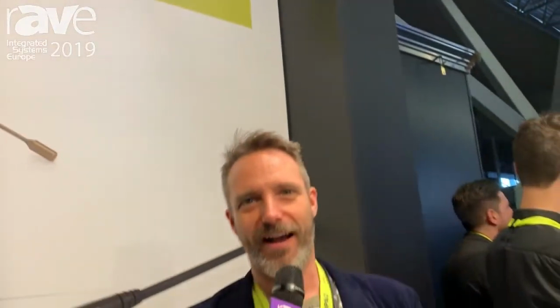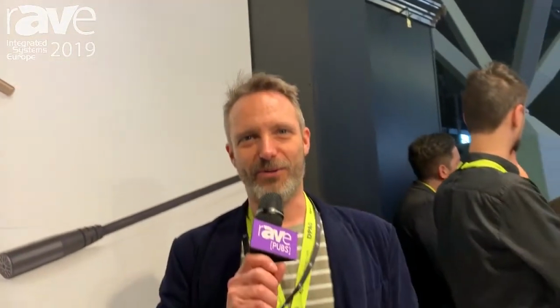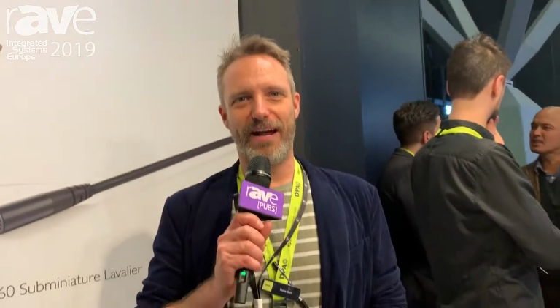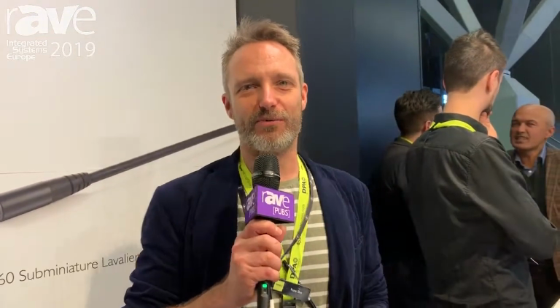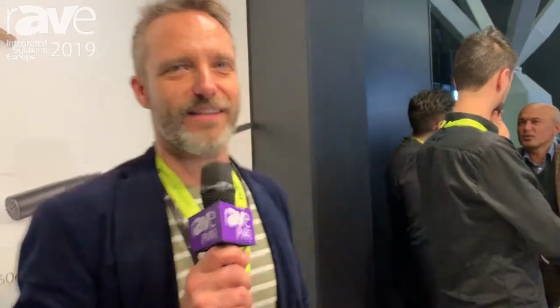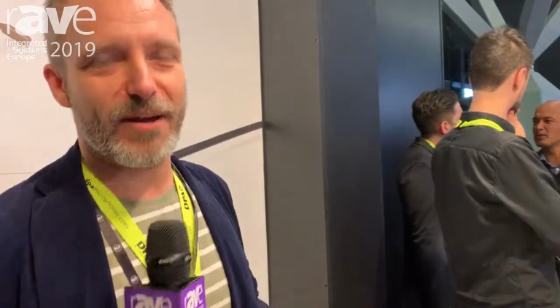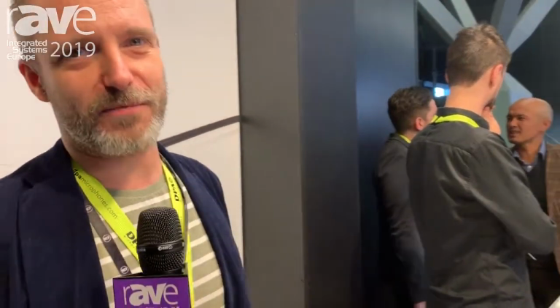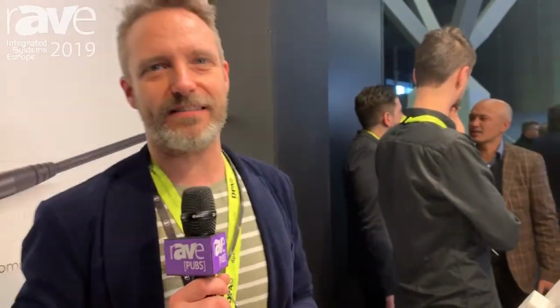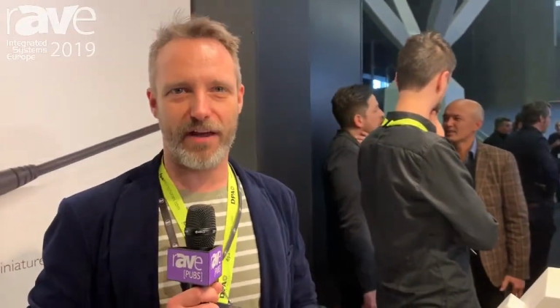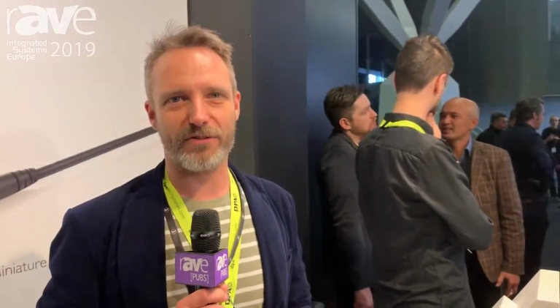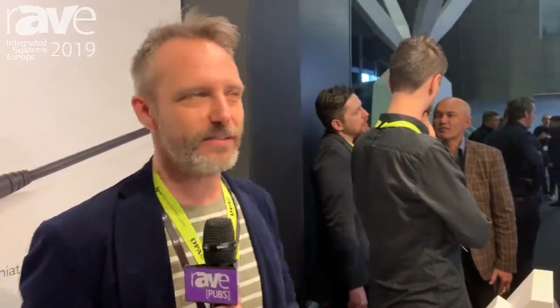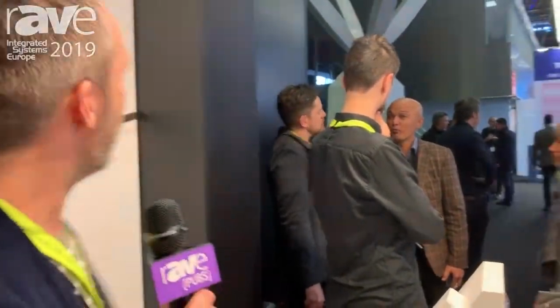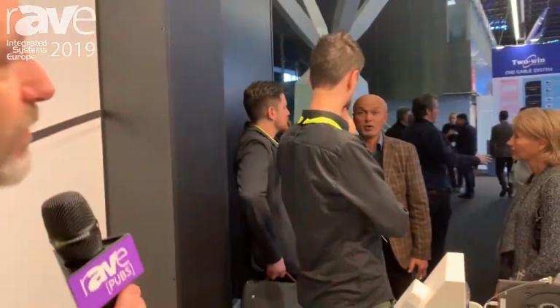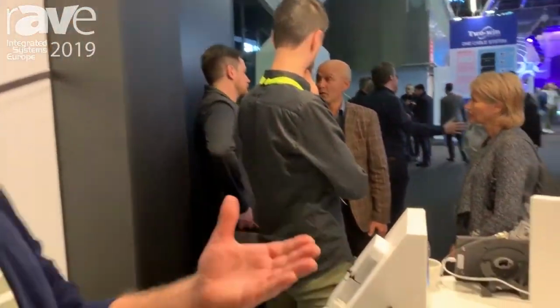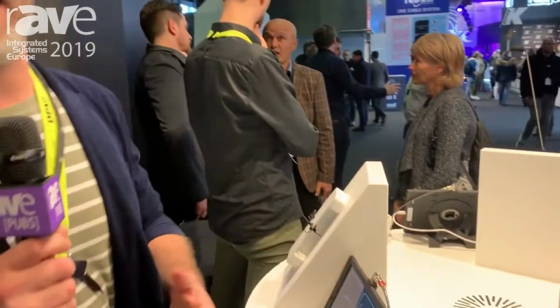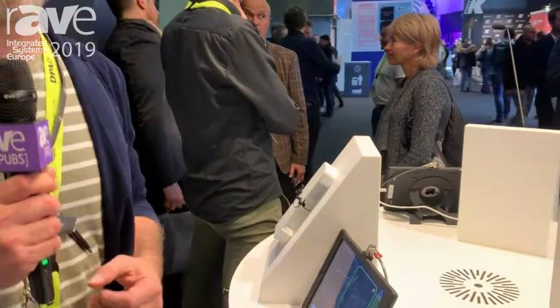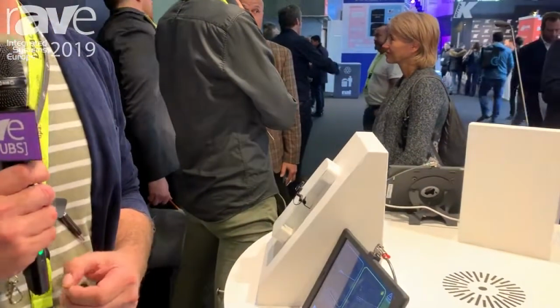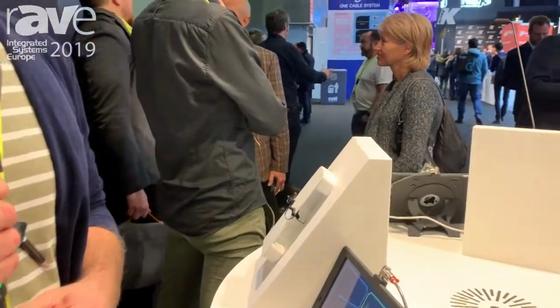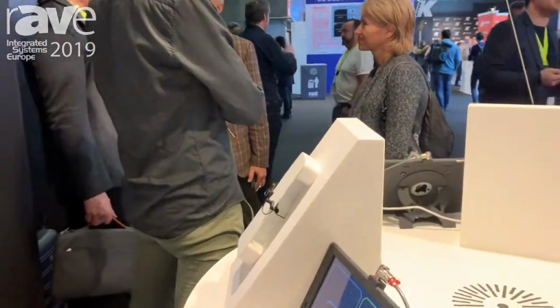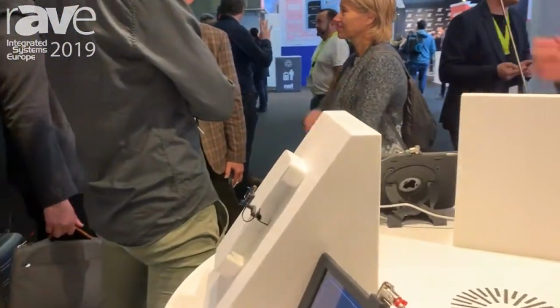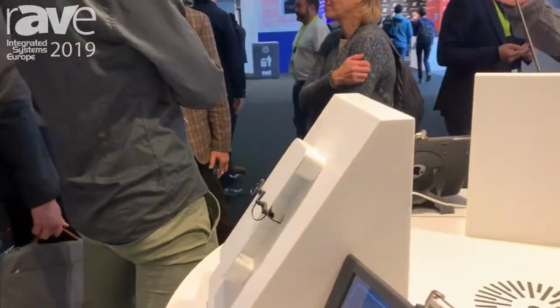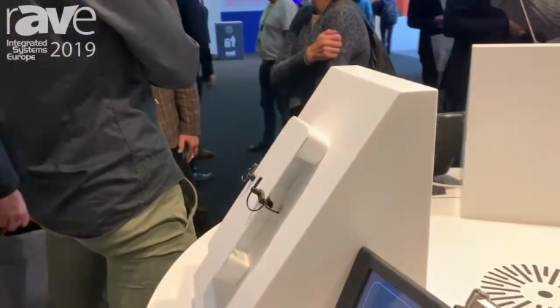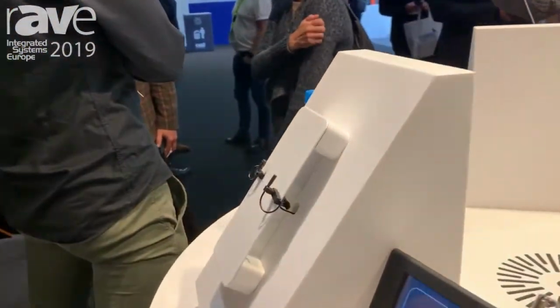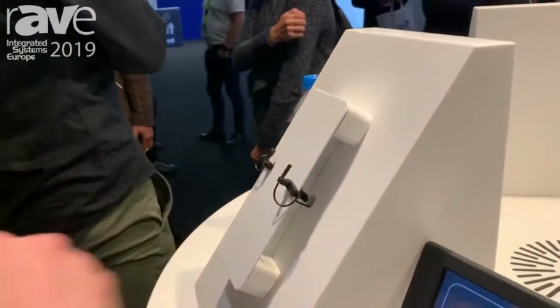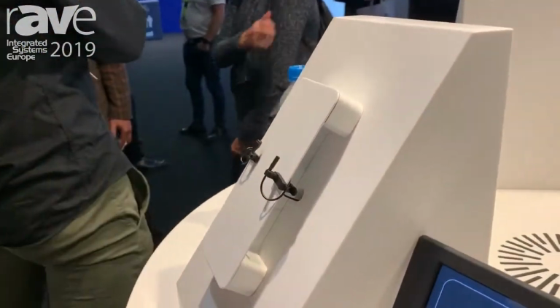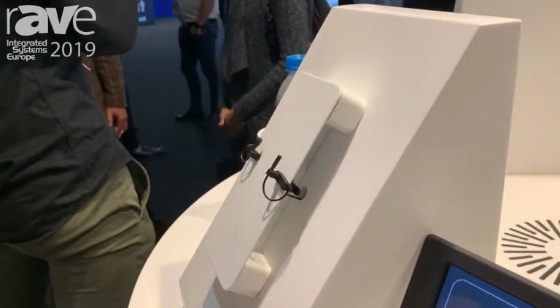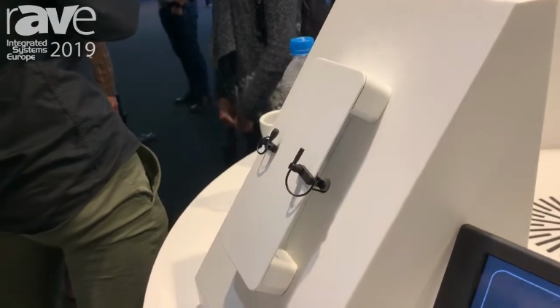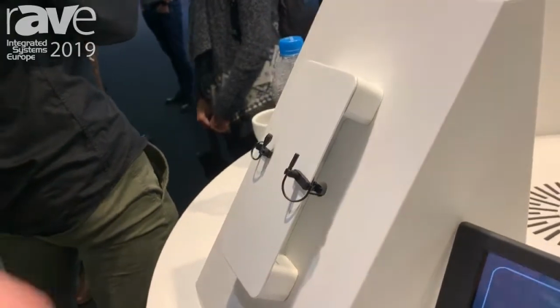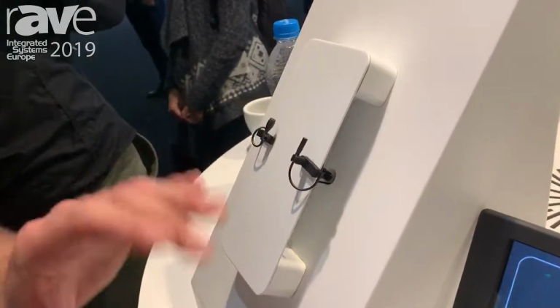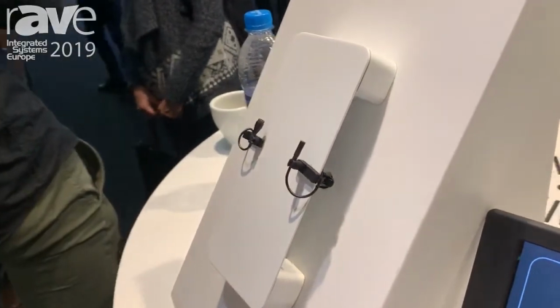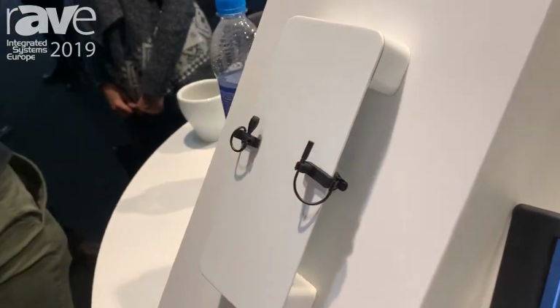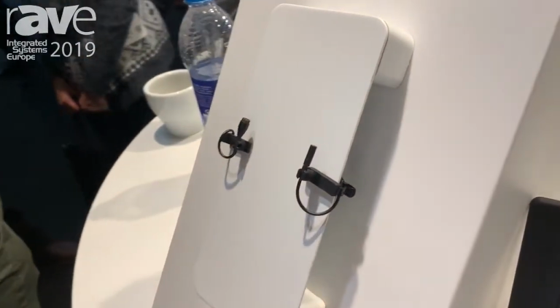Hello, my name is Roen Slaat. I am a product specialist at DPA Microphones. We are here at ISE in Amsterdam 2019, and I just very quickly want to run past you some of our new microphones.